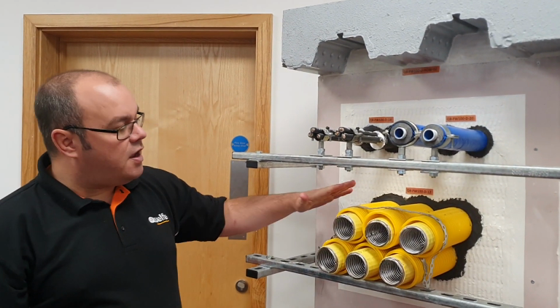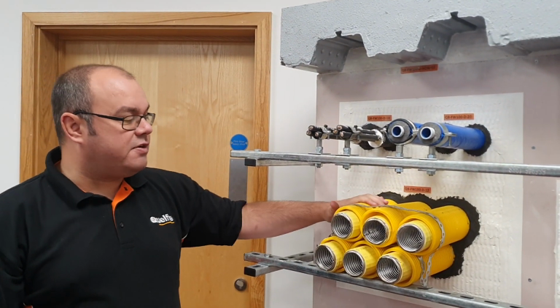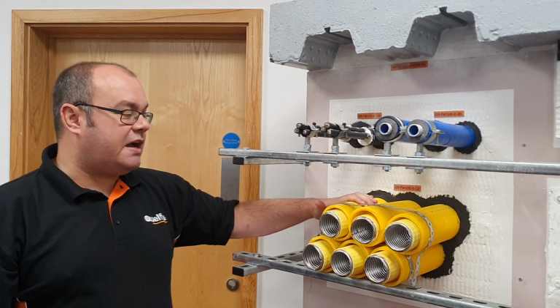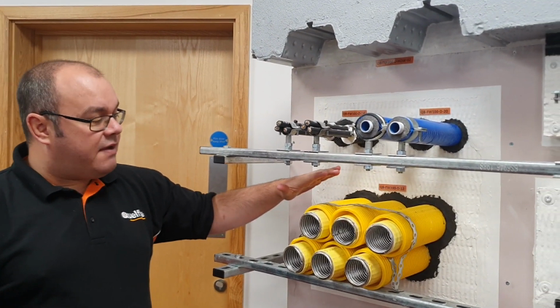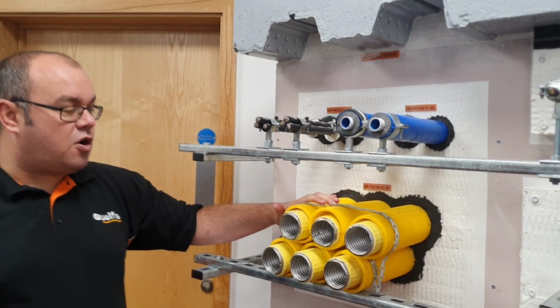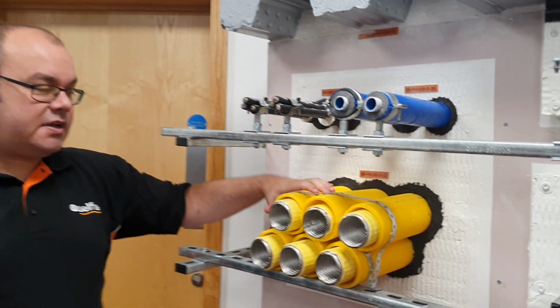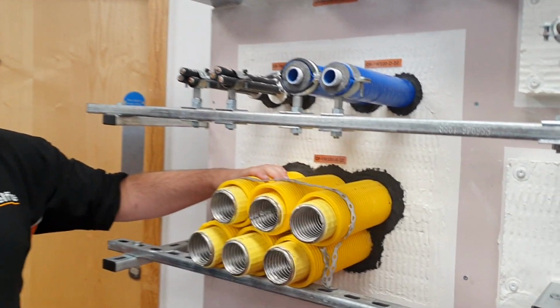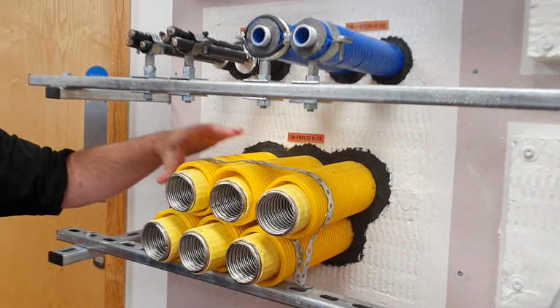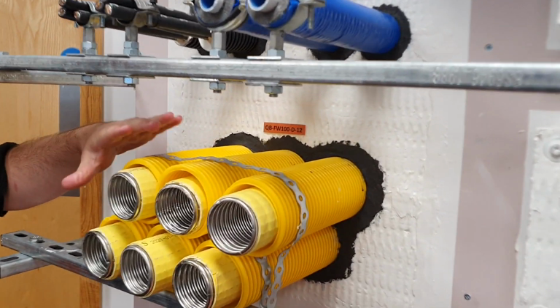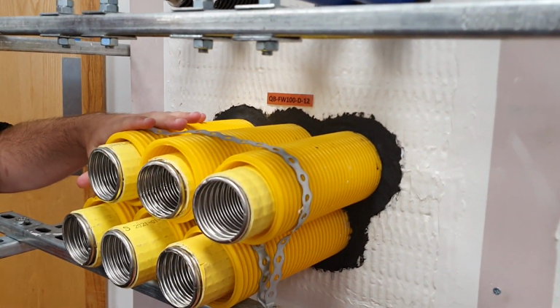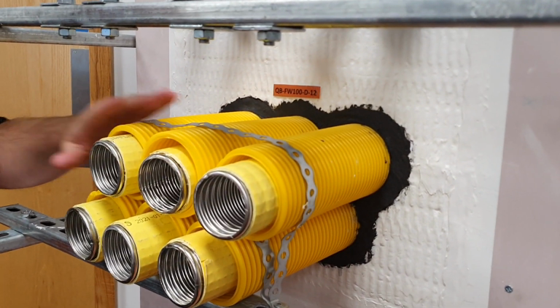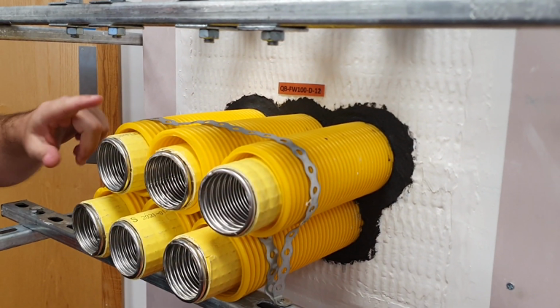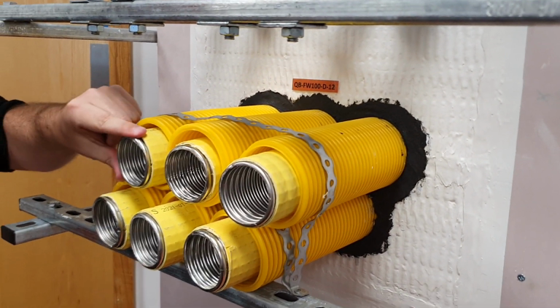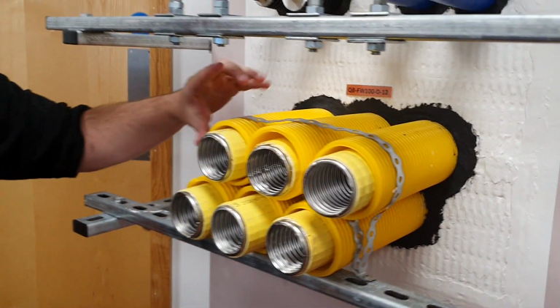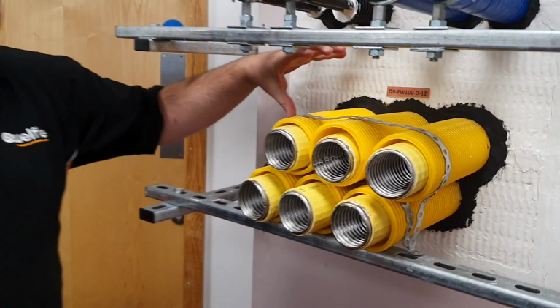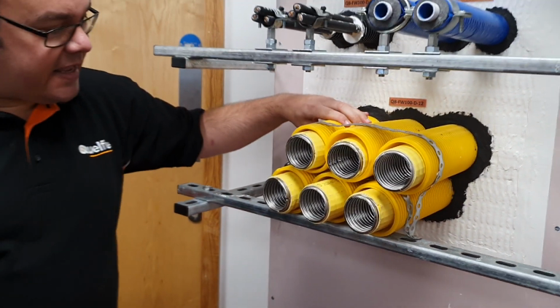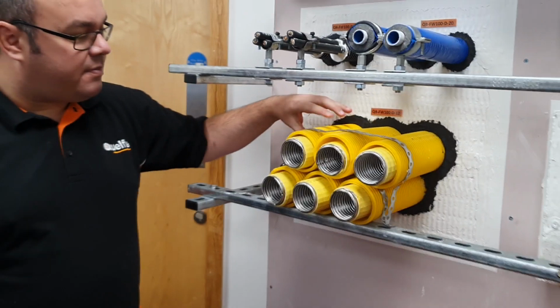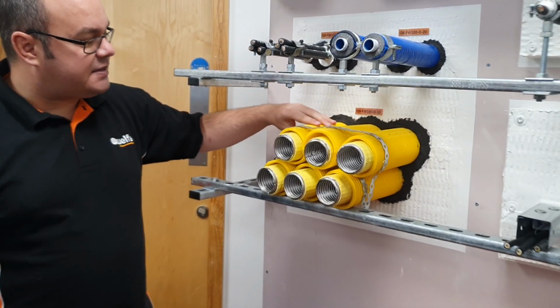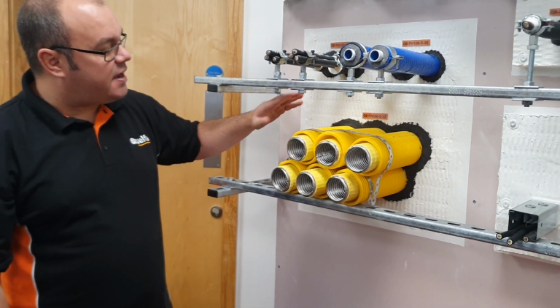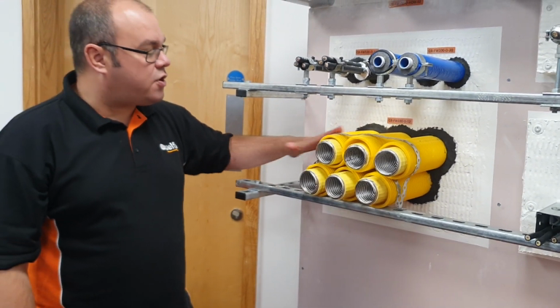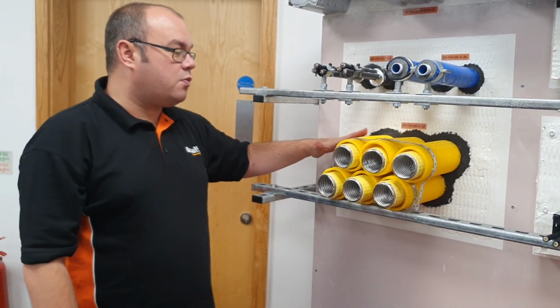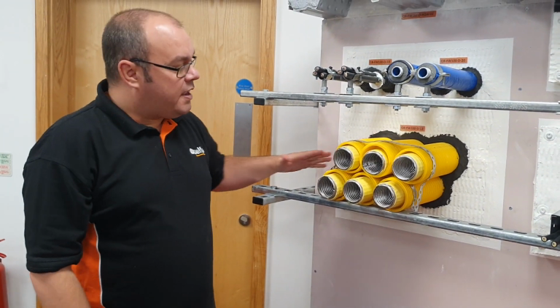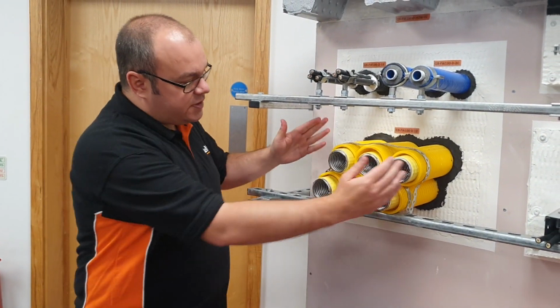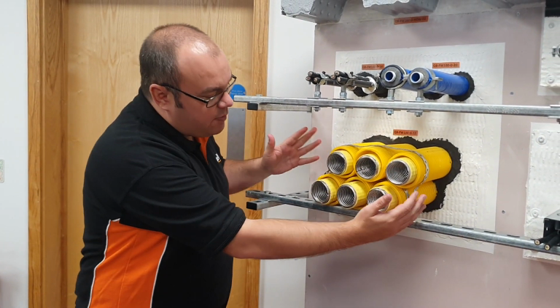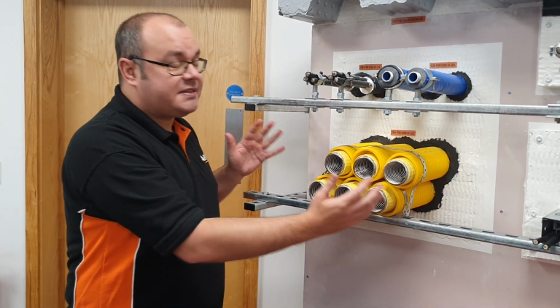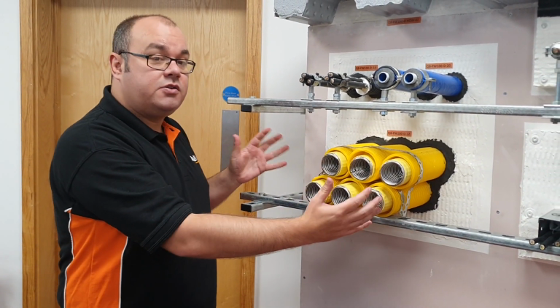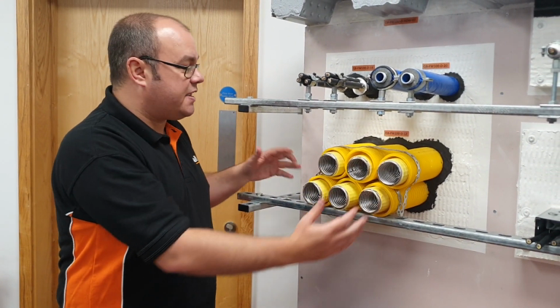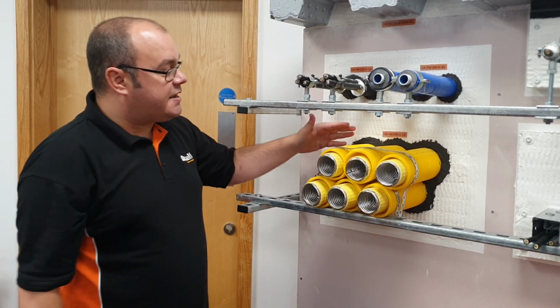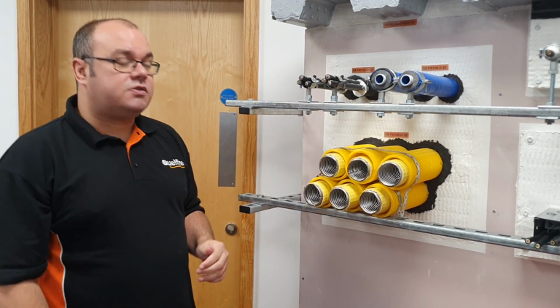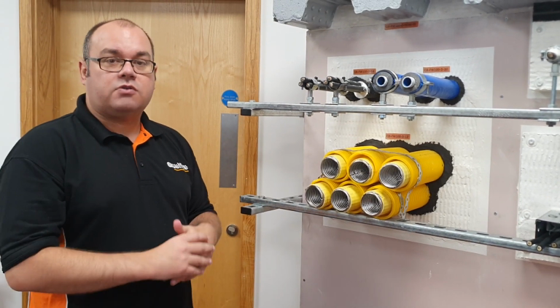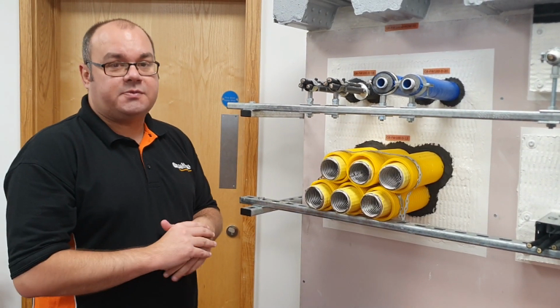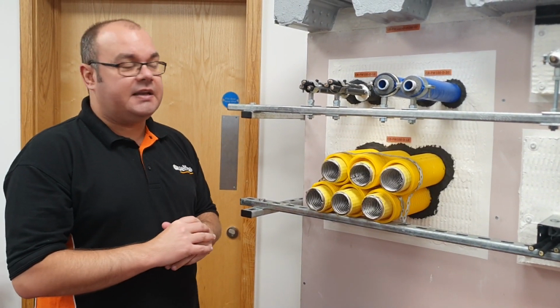Another unique detail, and very common on sites at the moment, is track pipe. These are metal track pipes in plastic sleeves, going through the wall. As you can see, we have tested bundles of these again using our Quellstop HPE sealant.